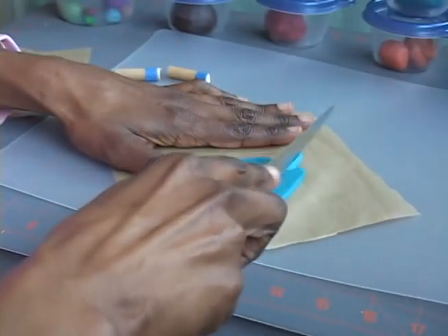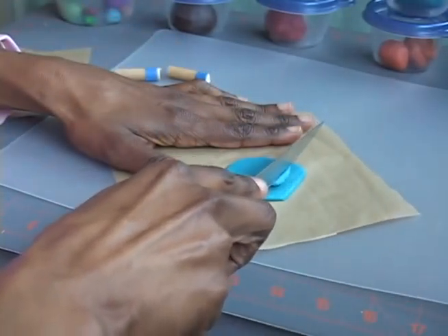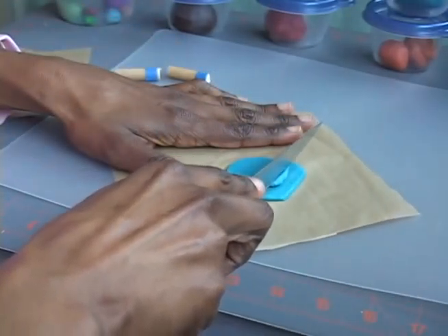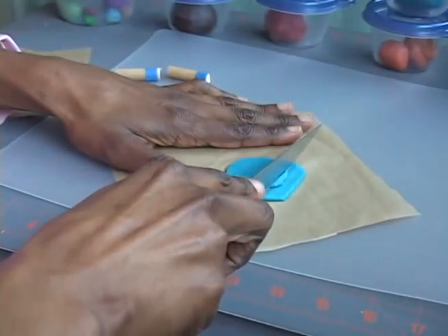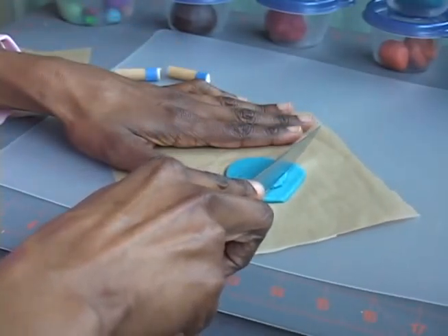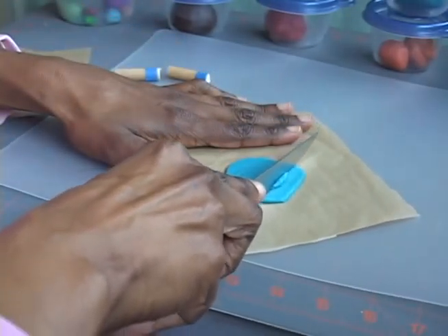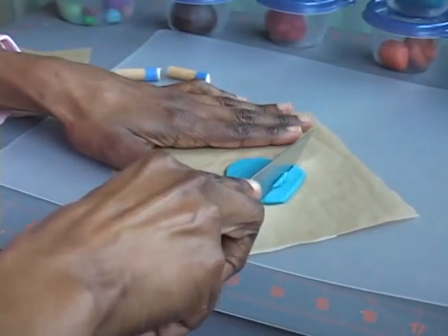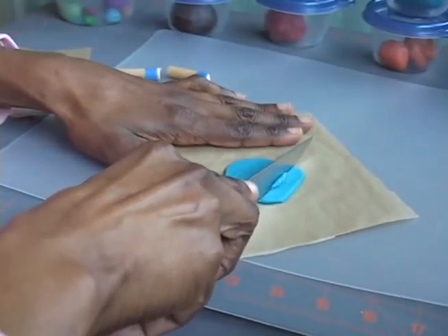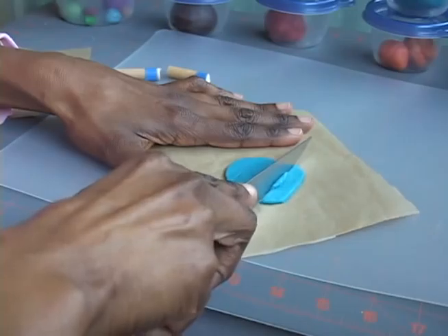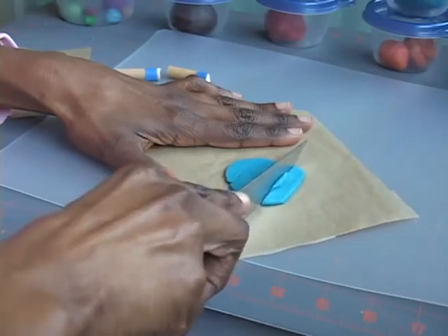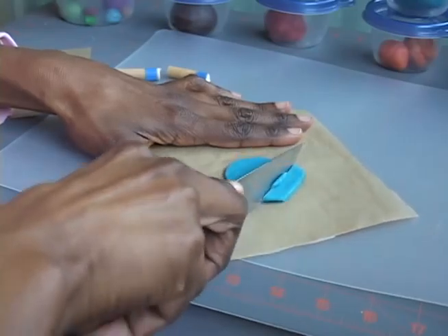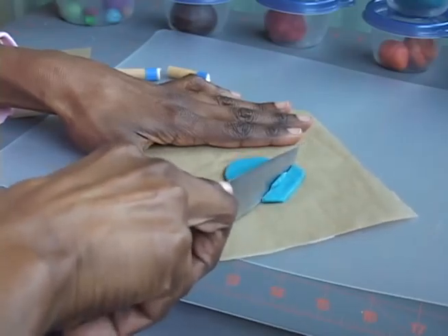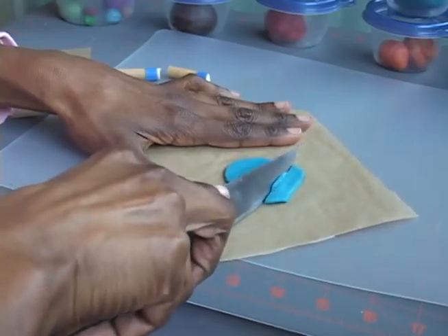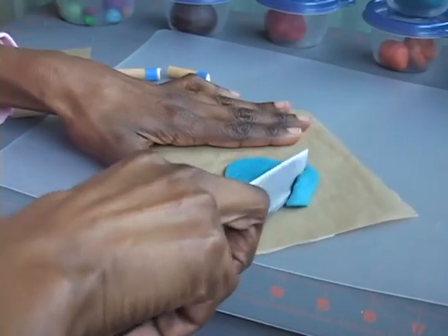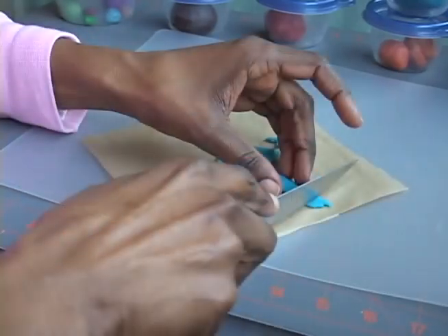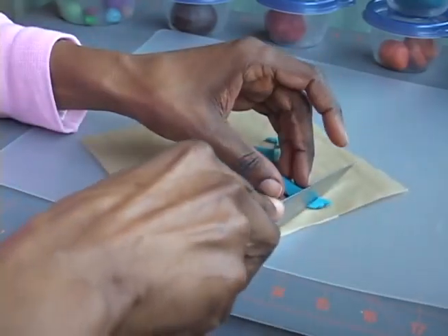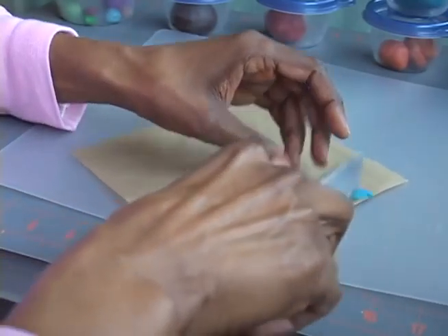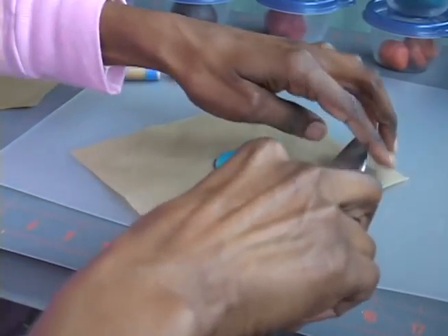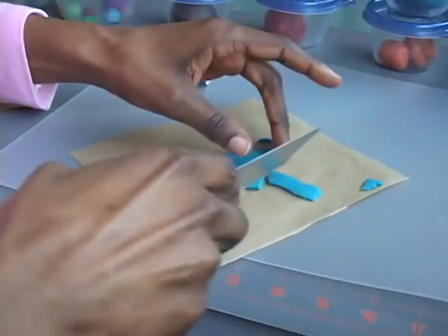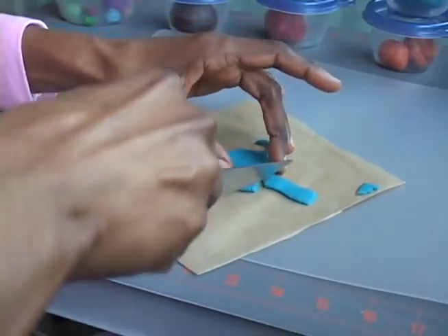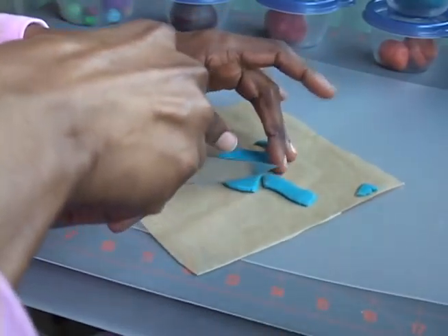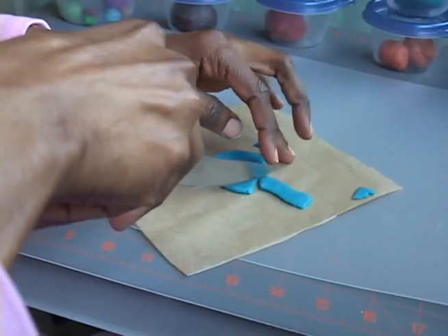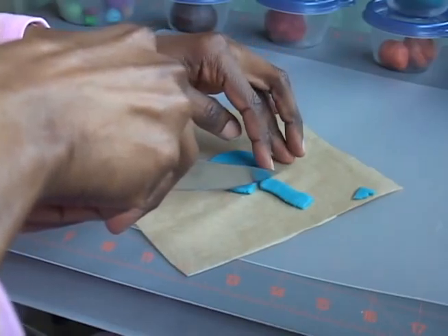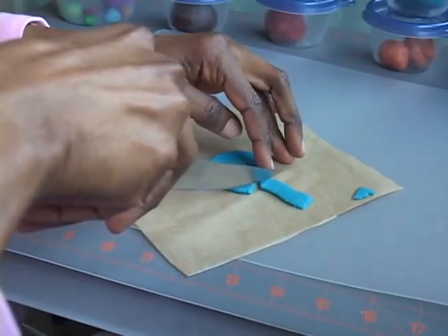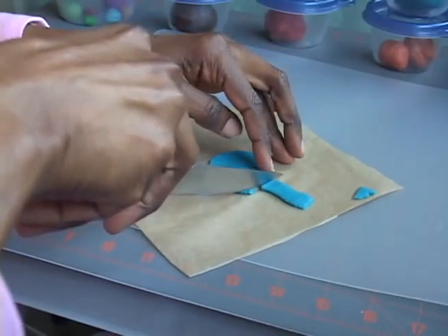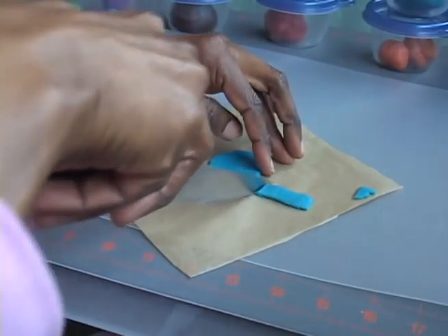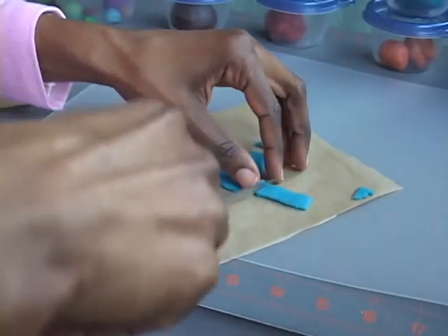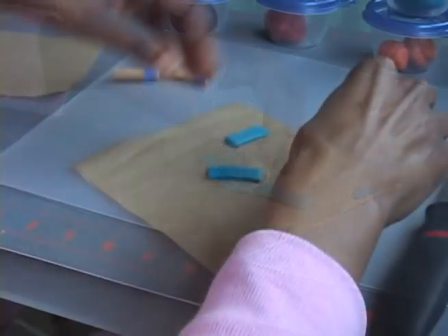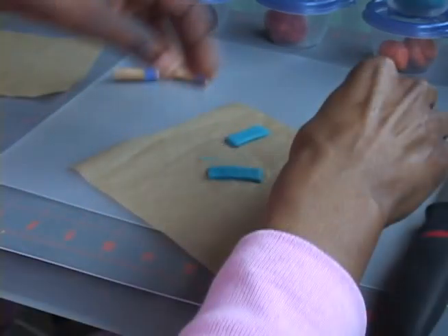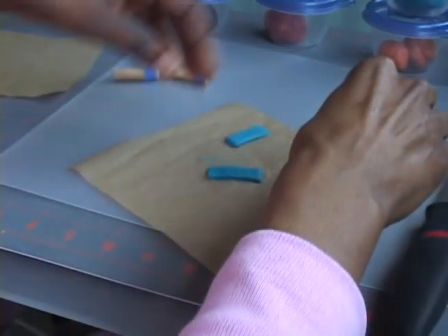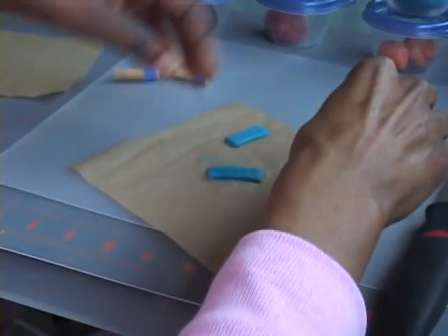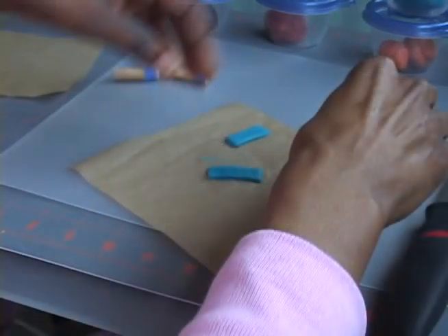Now, slice your dough into rectangles approximately 1 and 3 eighths by 1 half inch. Your rectangles will look like this.